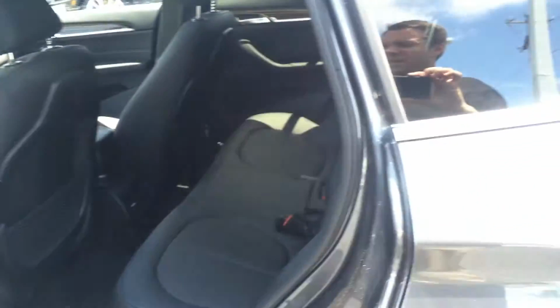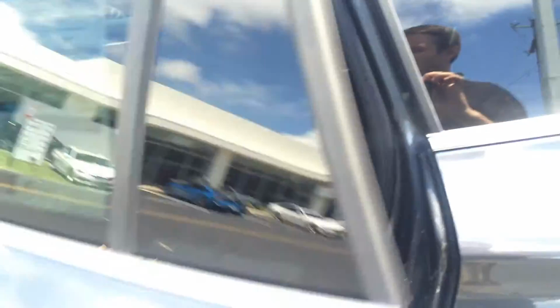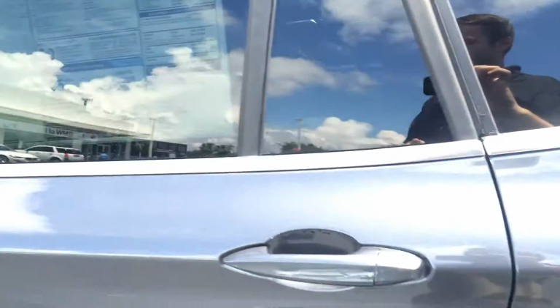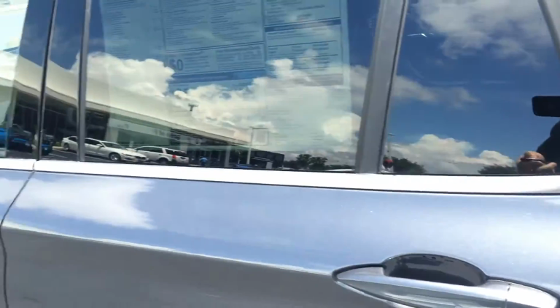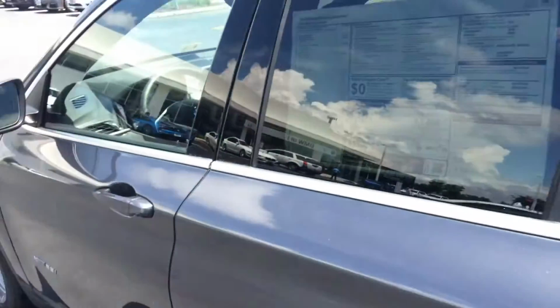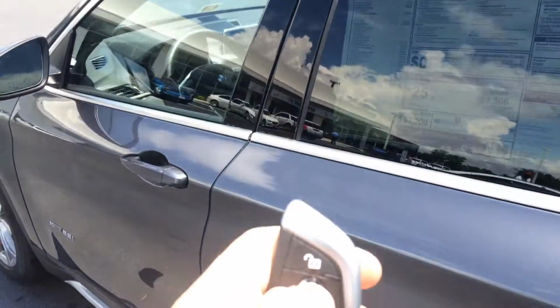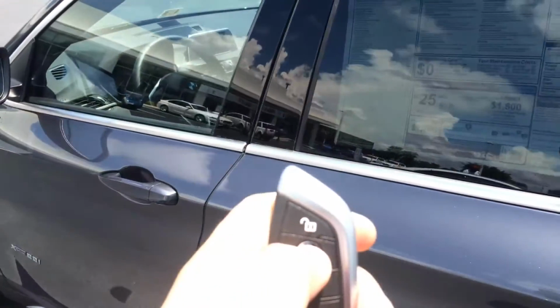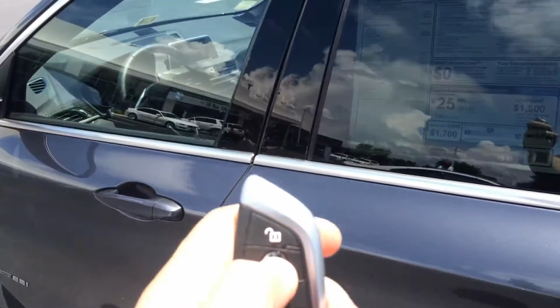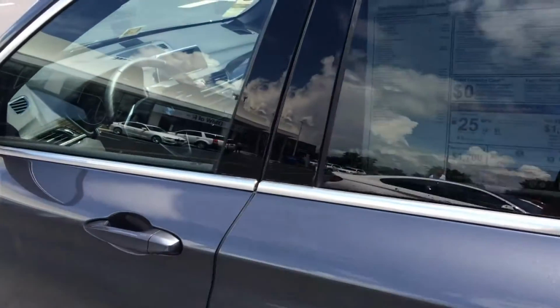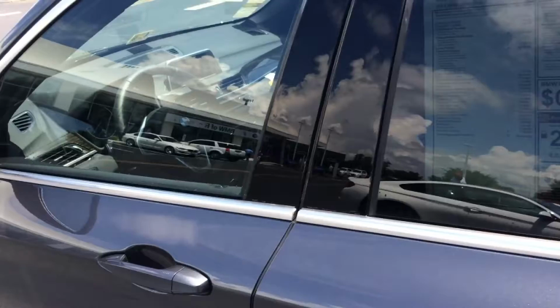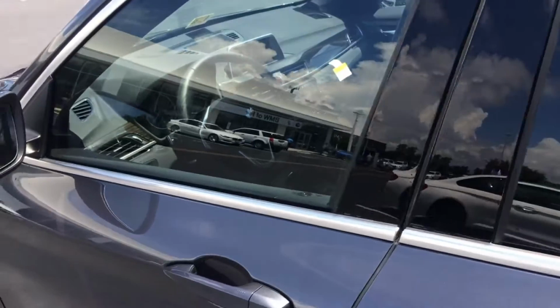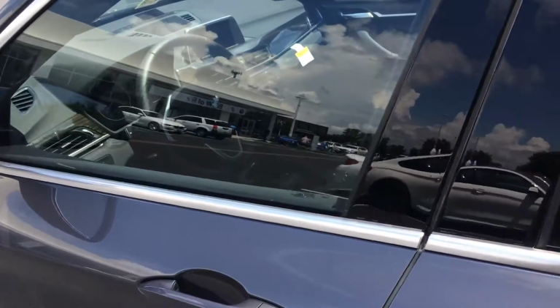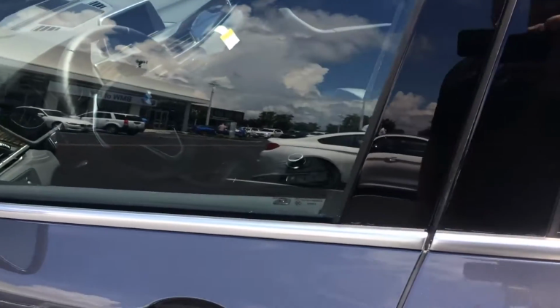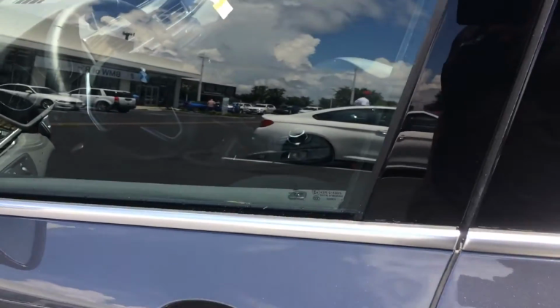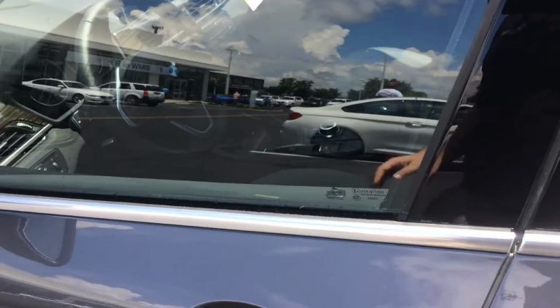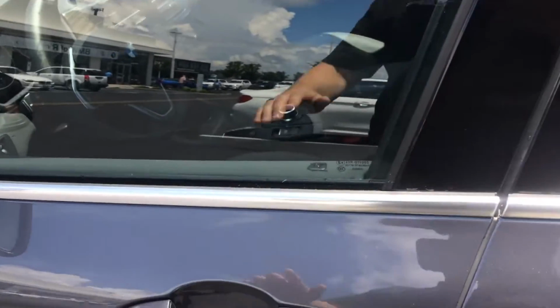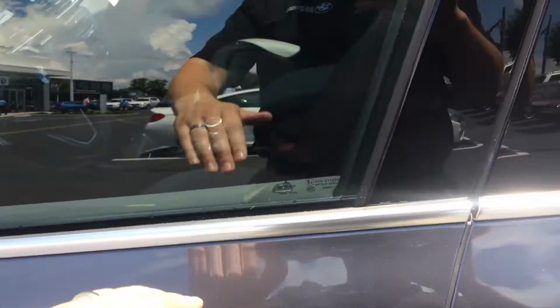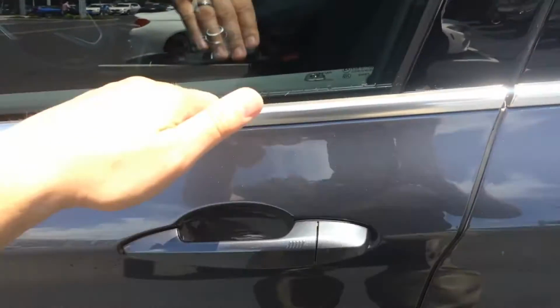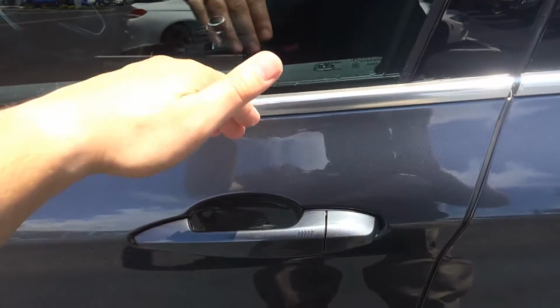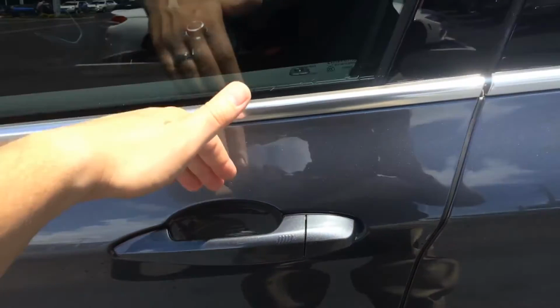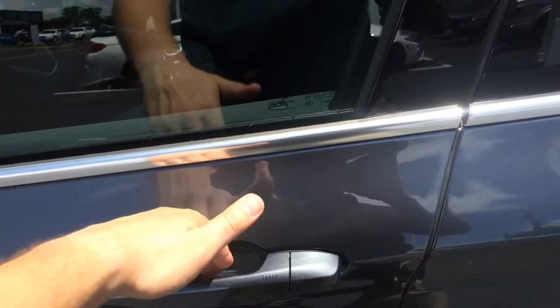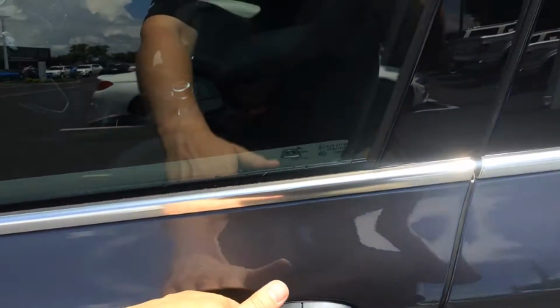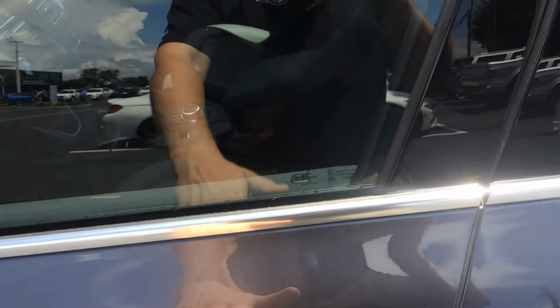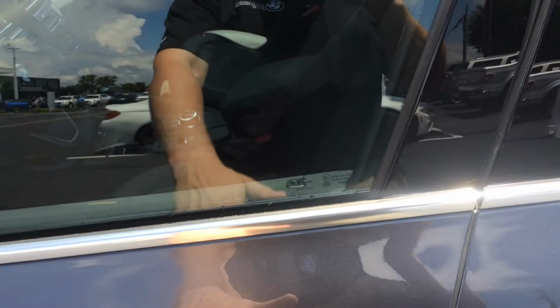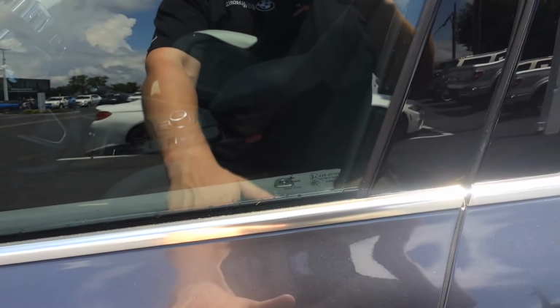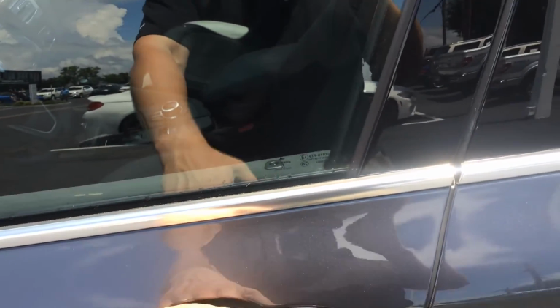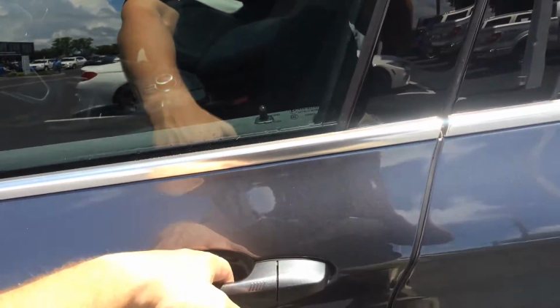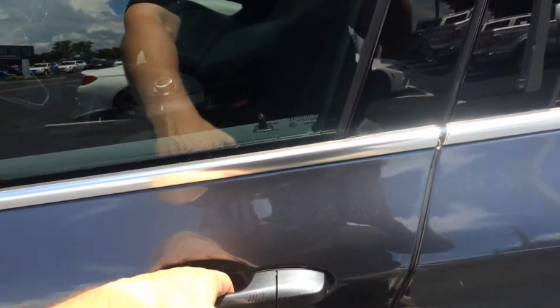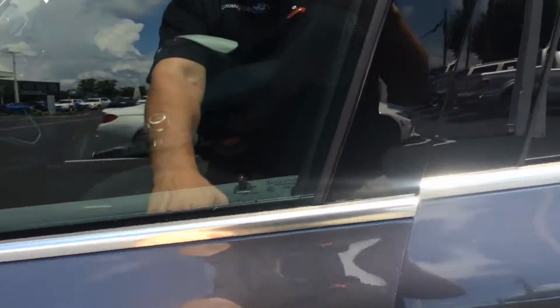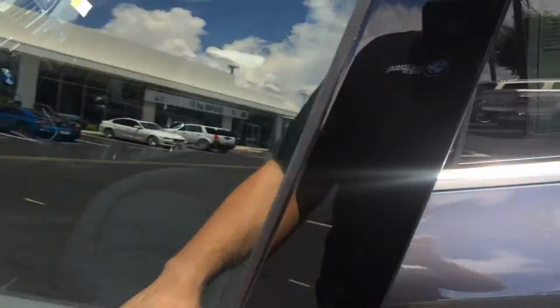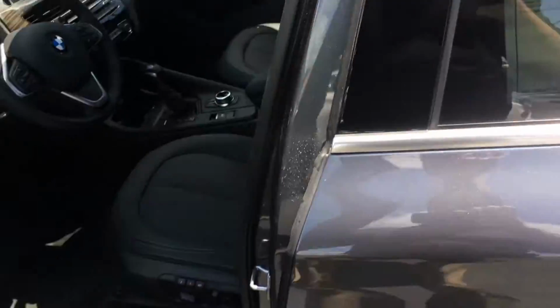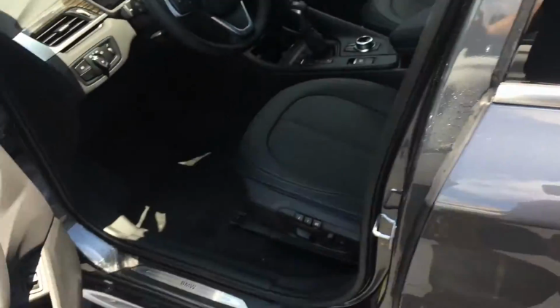This does have the proximity key, so right now the car is locked. As long as the key is in your pocket, when you slide your hand behind the door handle it unlocks right open.